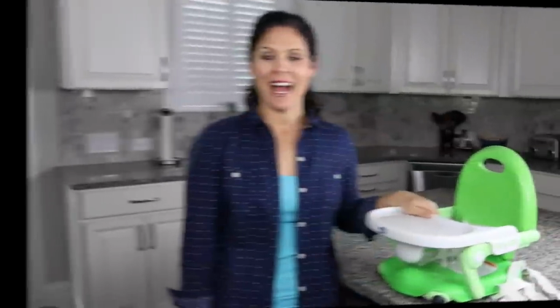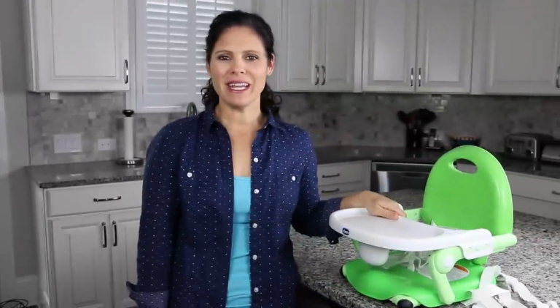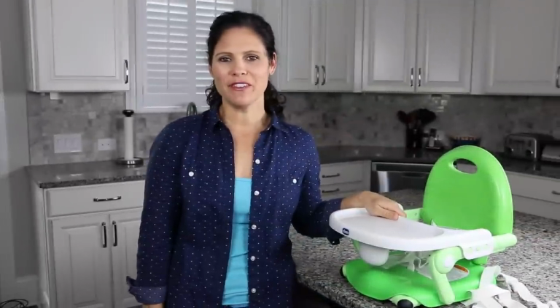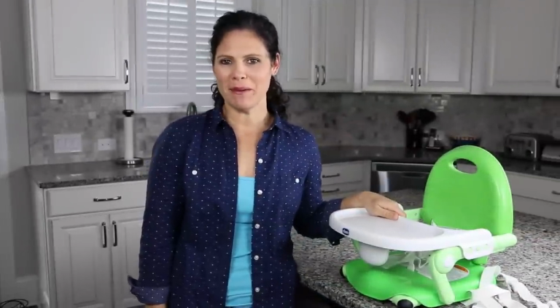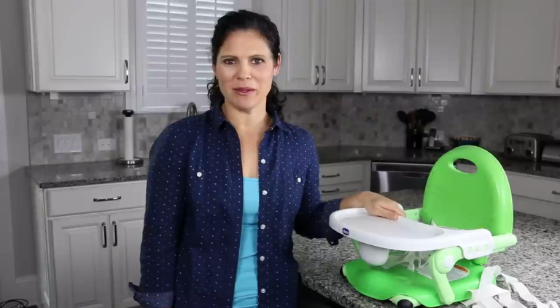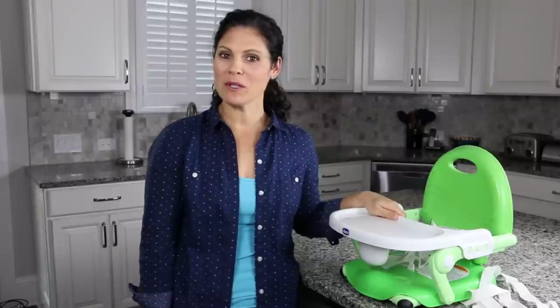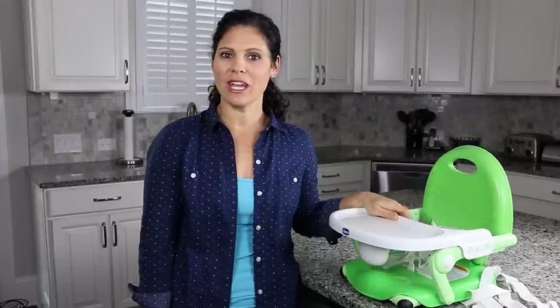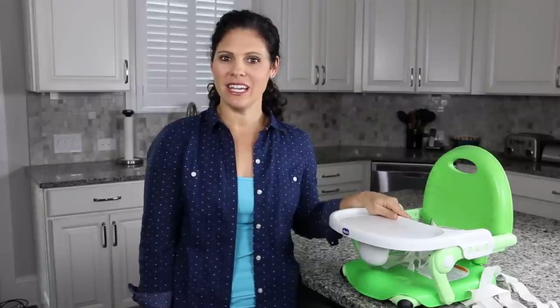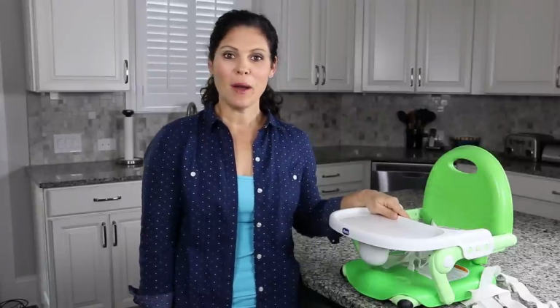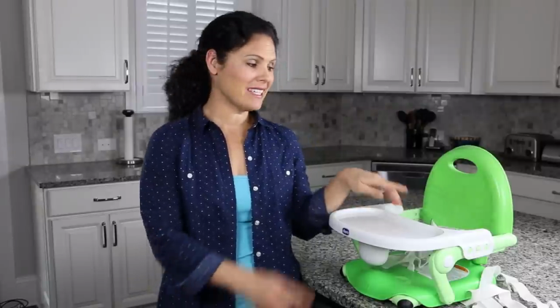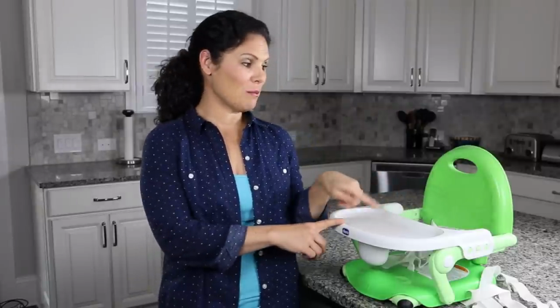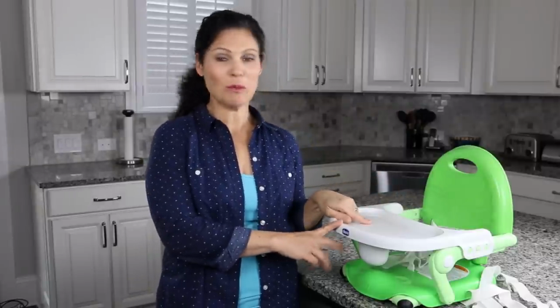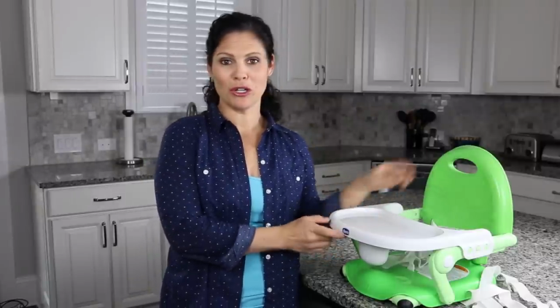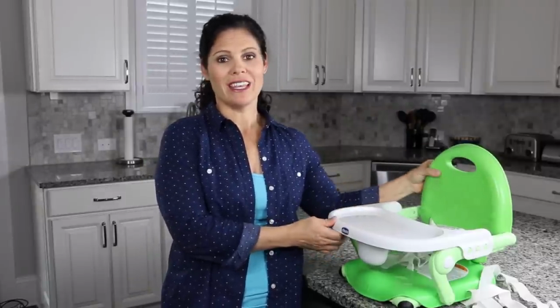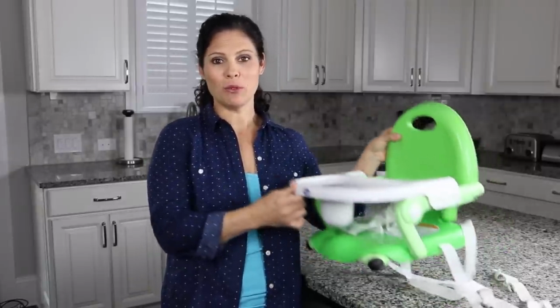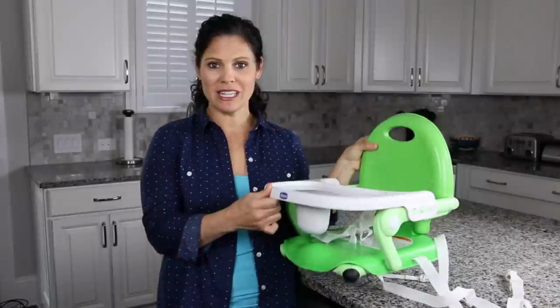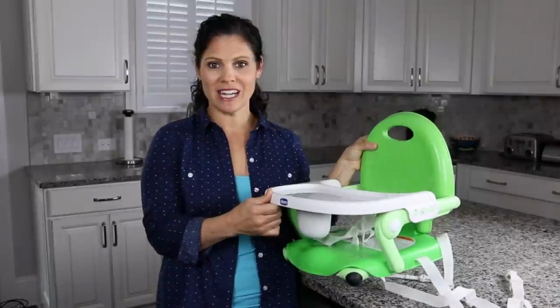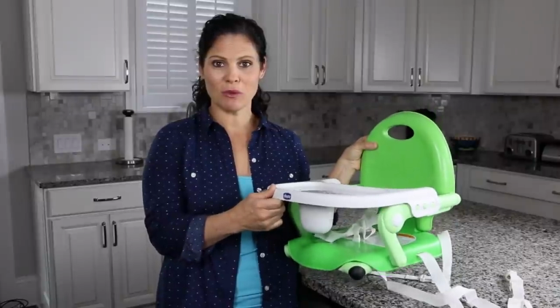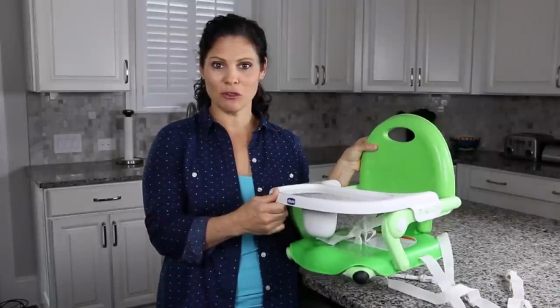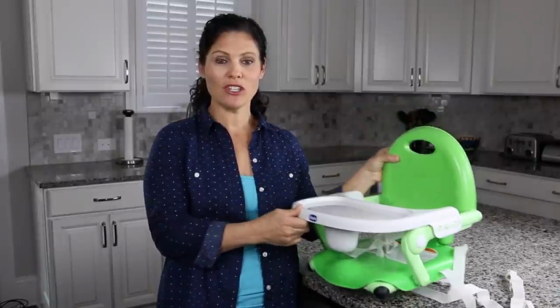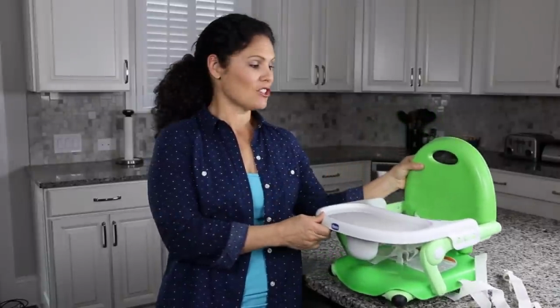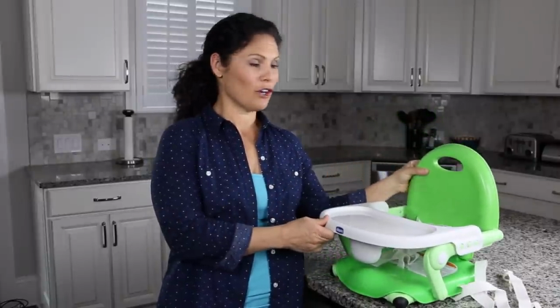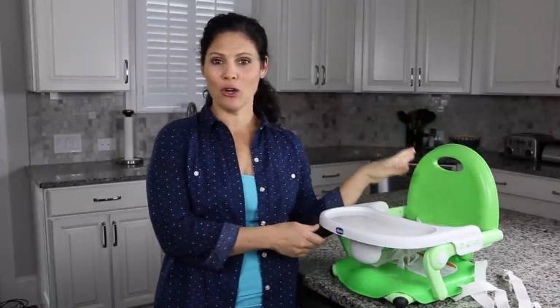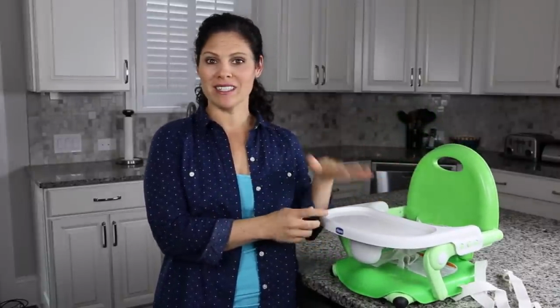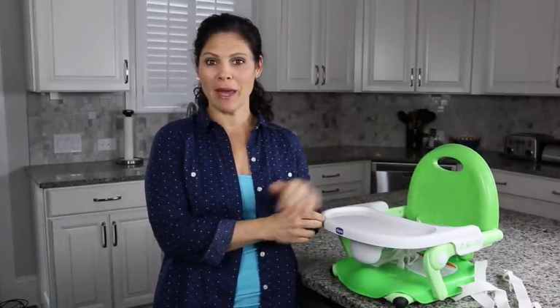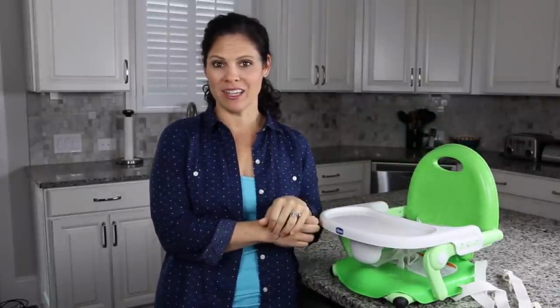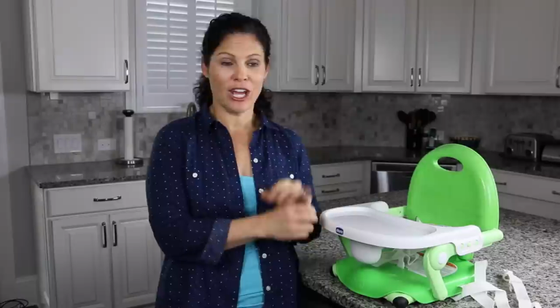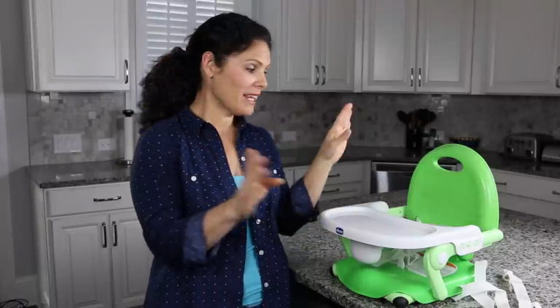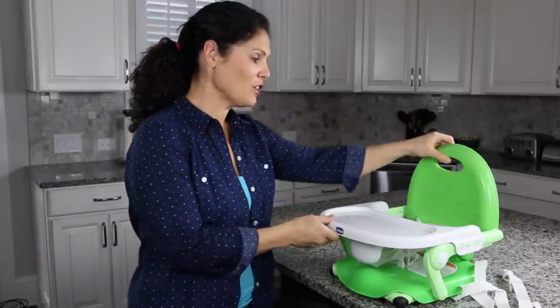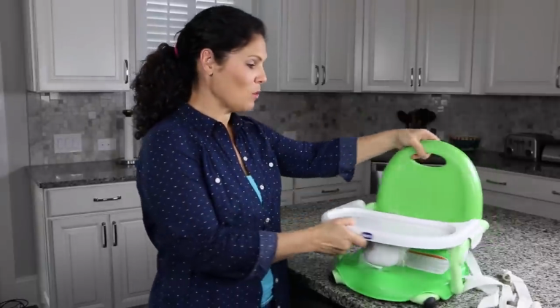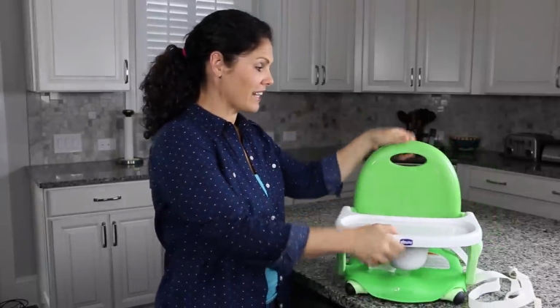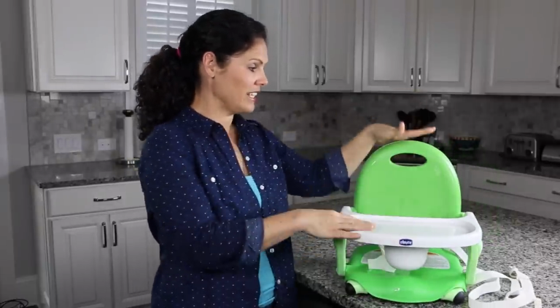Hi everybody, it's Holly from Baby Gizmo and today we're taking a look at the Kiko Pocket Snack Portable Booster. This is a booster seat that attaches to most dining room chairs and it's great for on-the-go because it's compact and lightweight. So let's take a look at what it actually is.